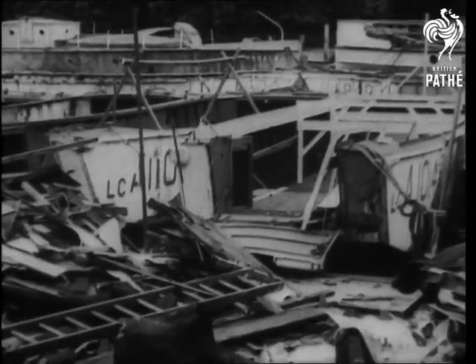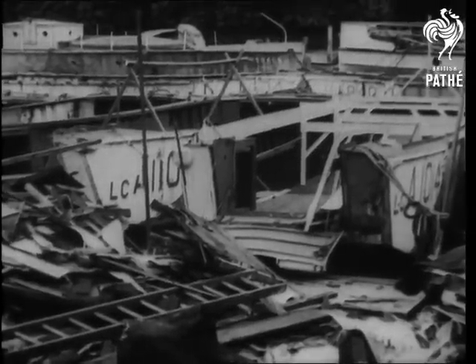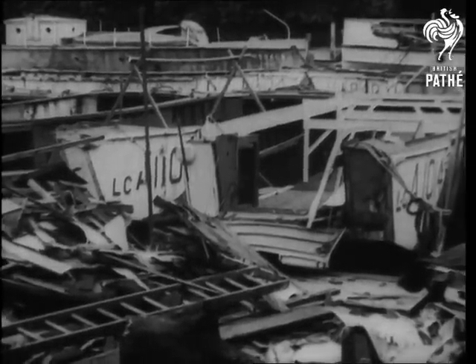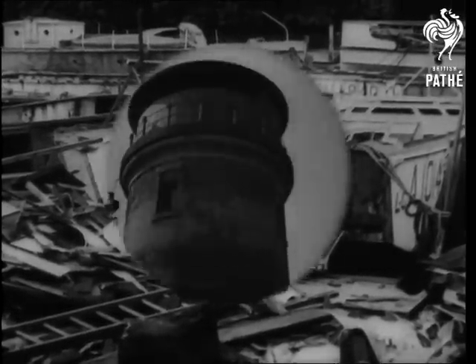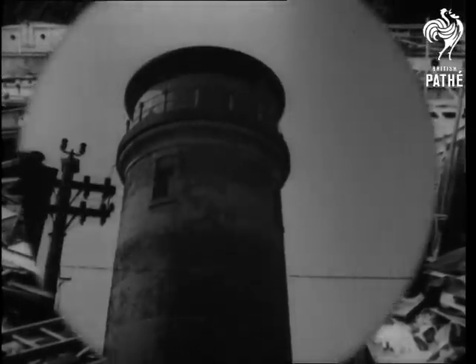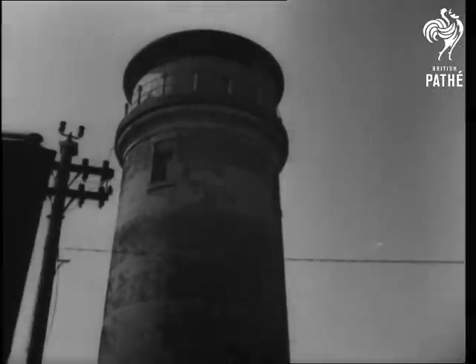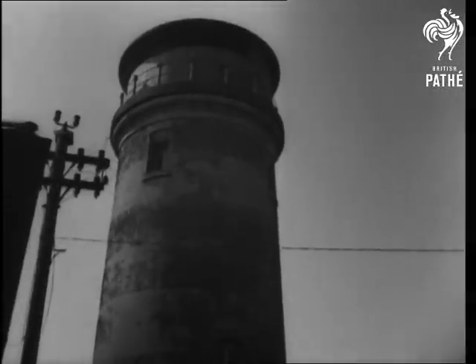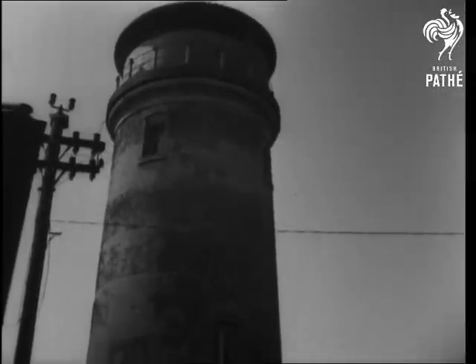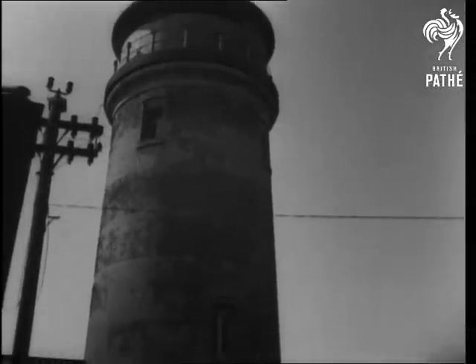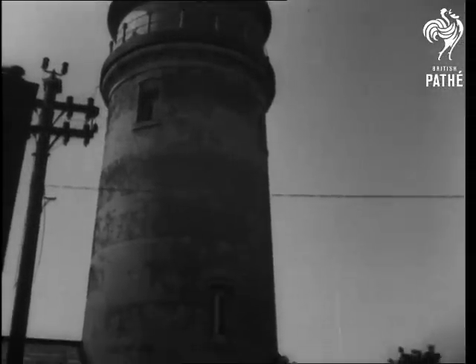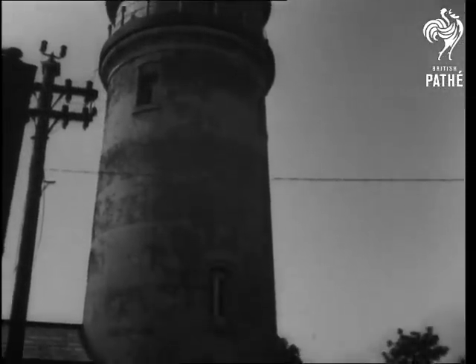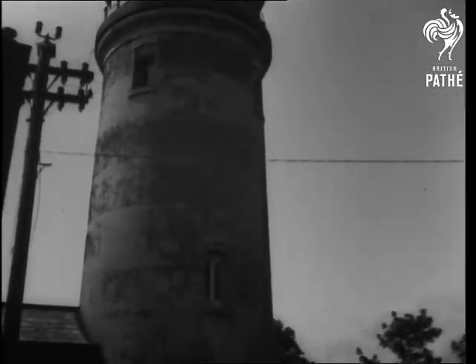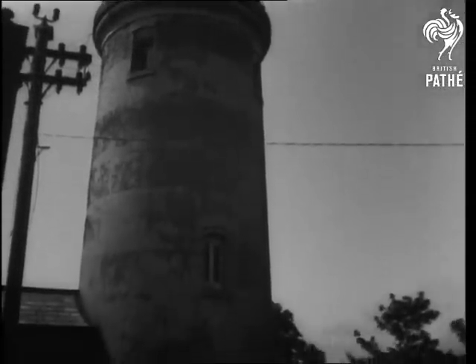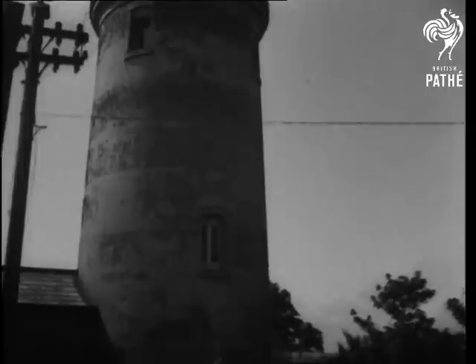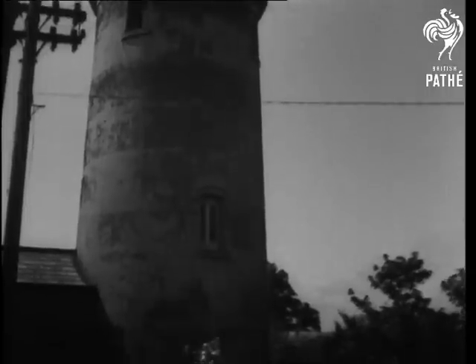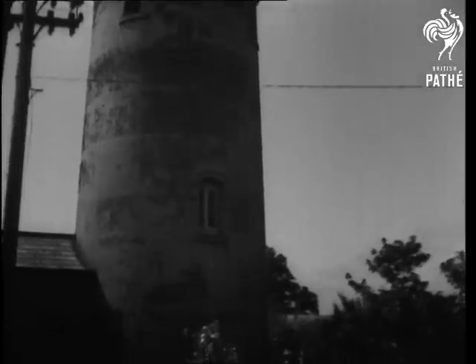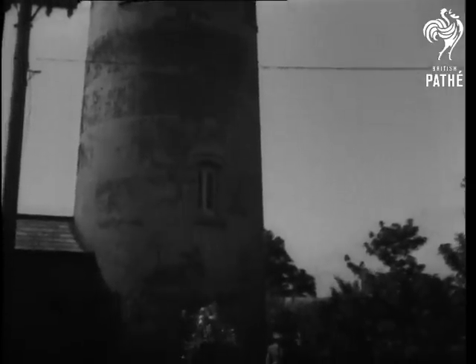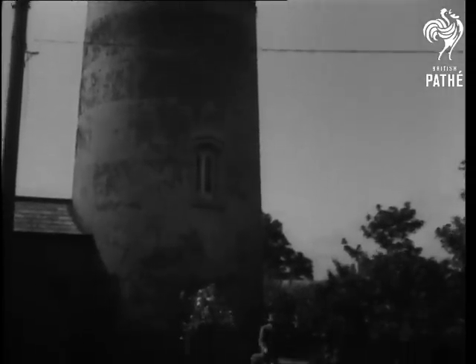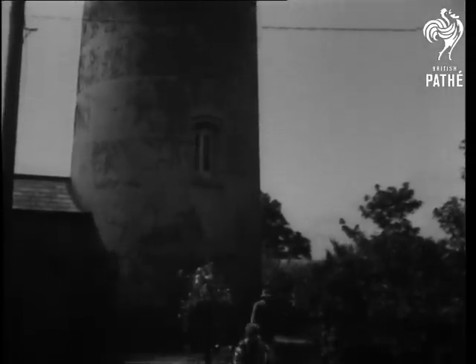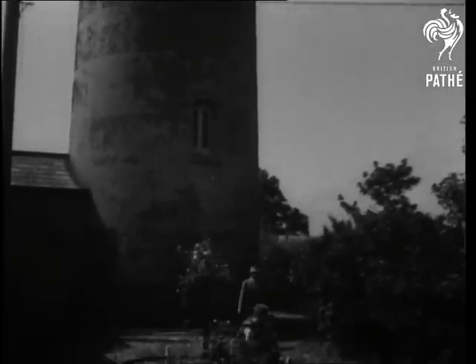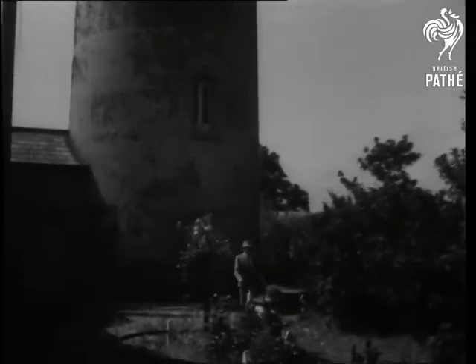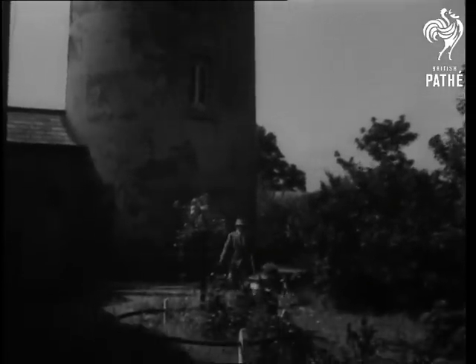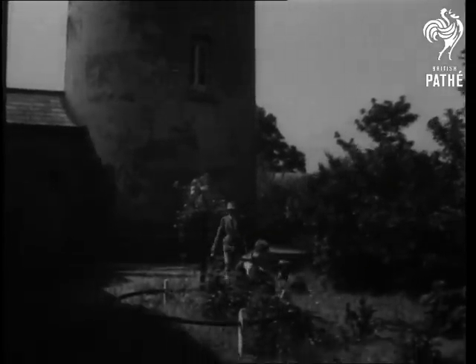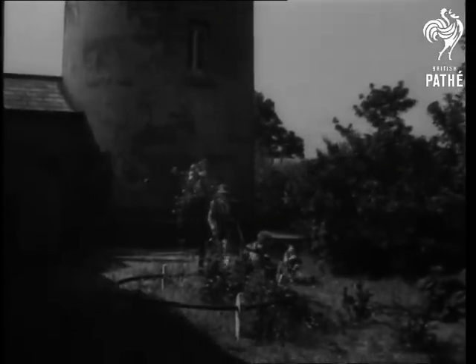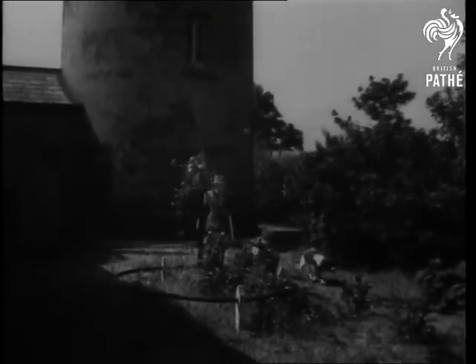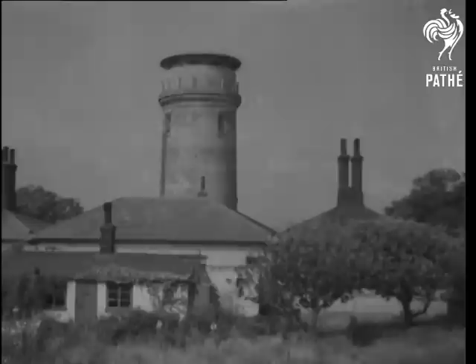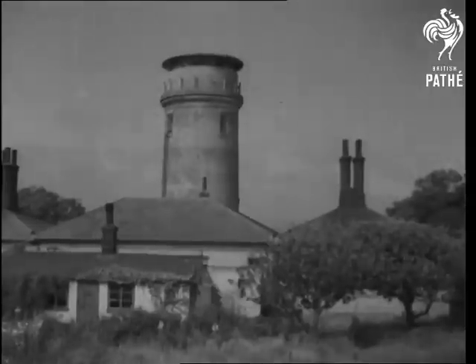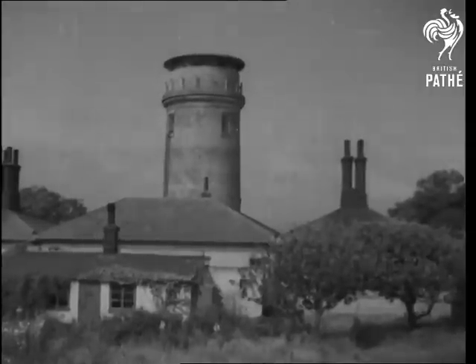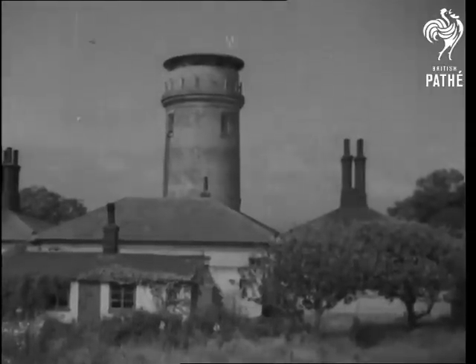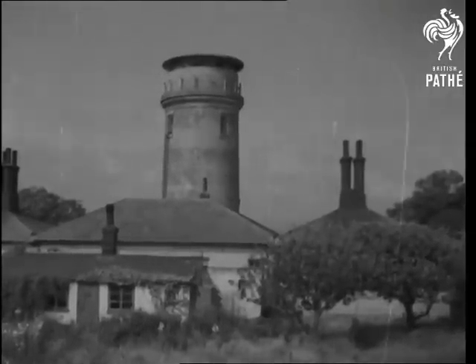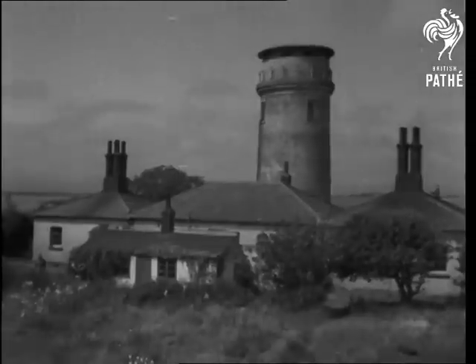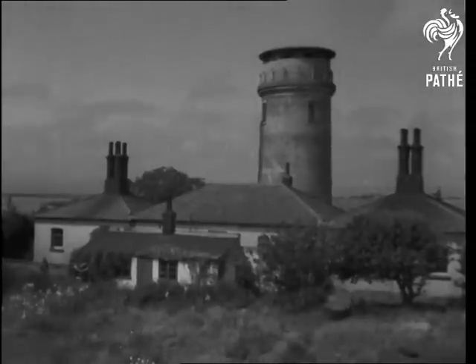And then the house where you'll never be bothered by the neighbours. Winterton Lighthouse, Norfolk, home of Commander Rogers. Standing 300 yards inland, the lighthouse was built 30 years ago. Today it offers still another idea for a home.